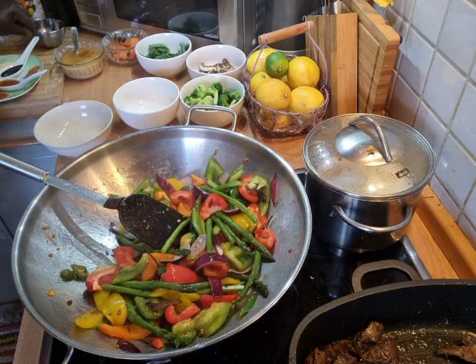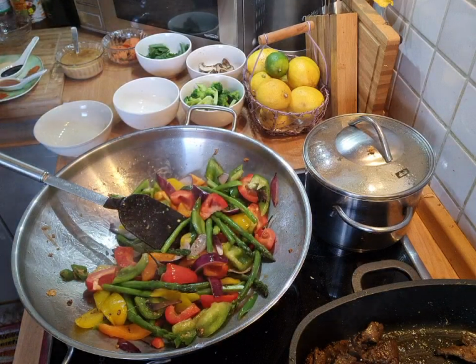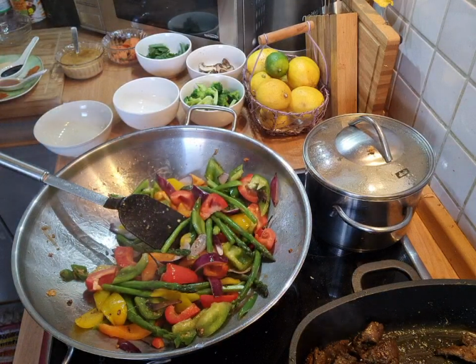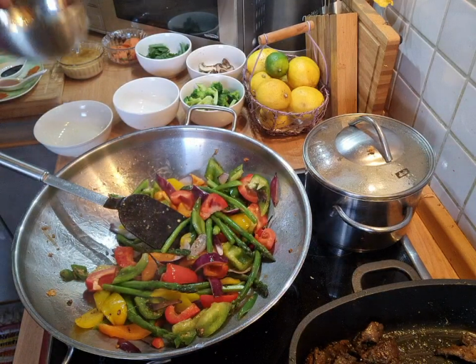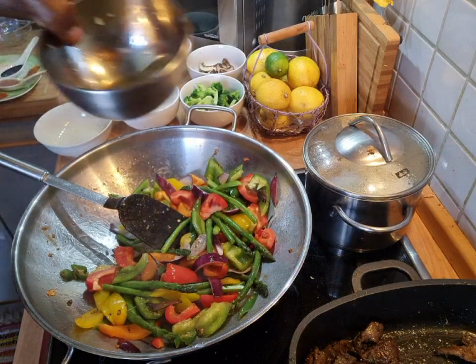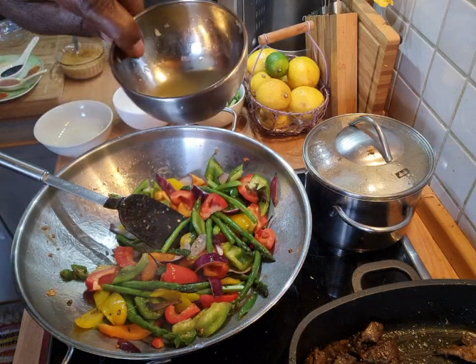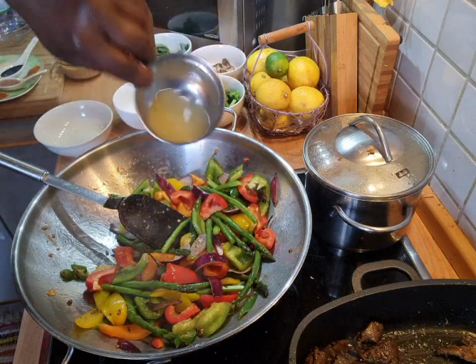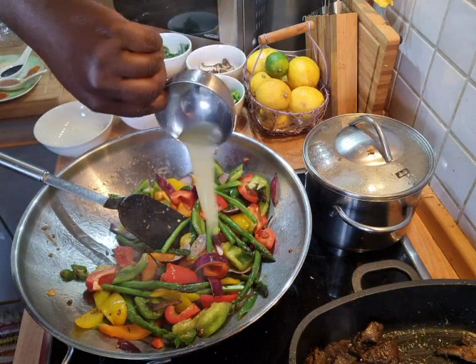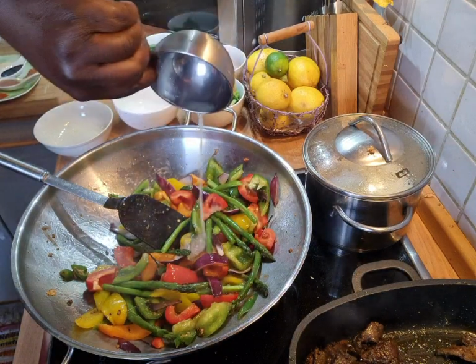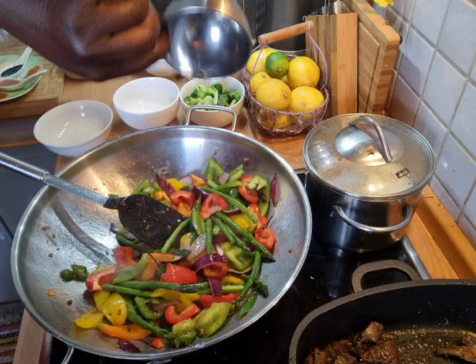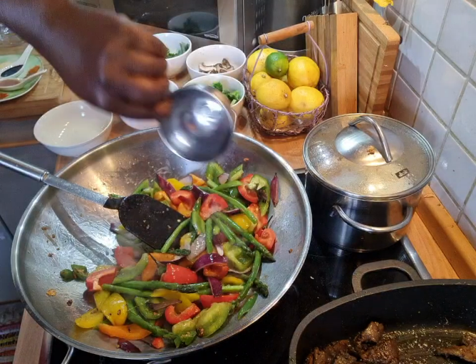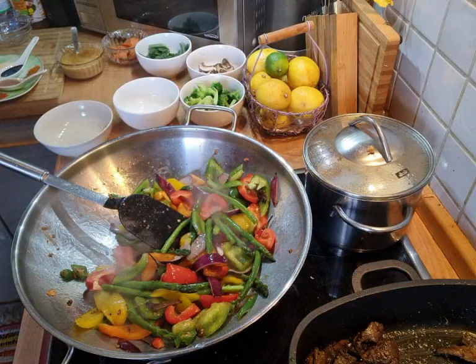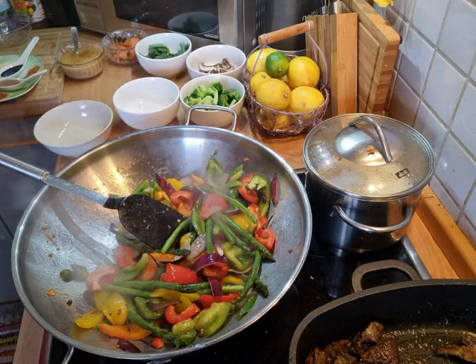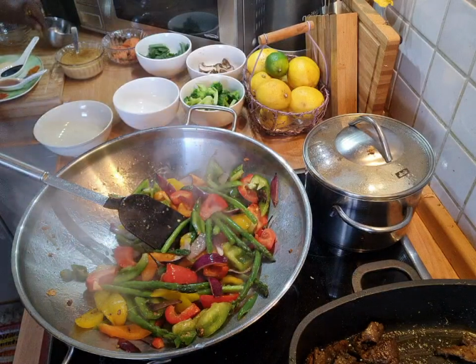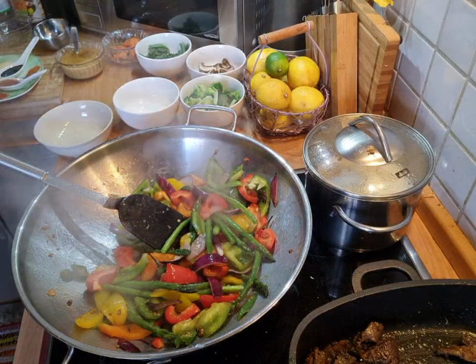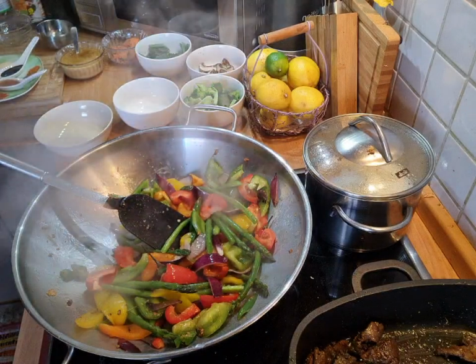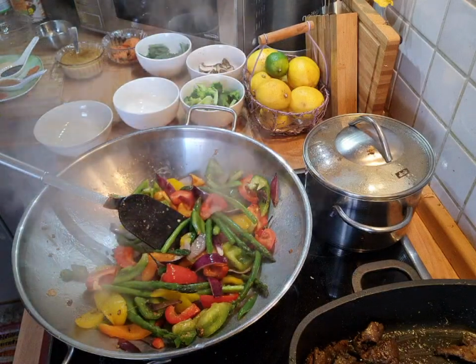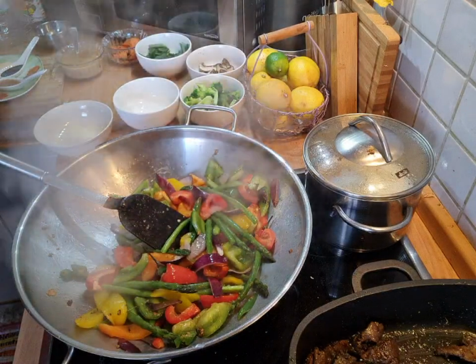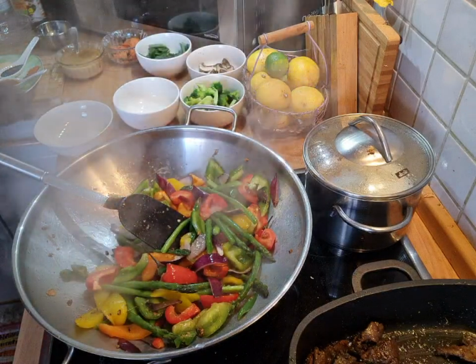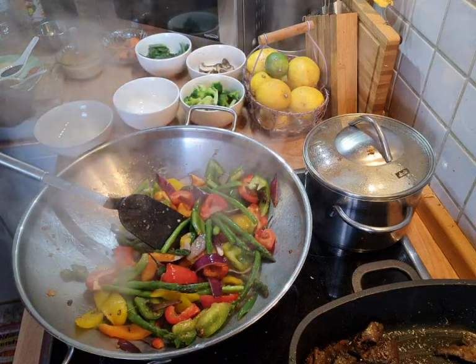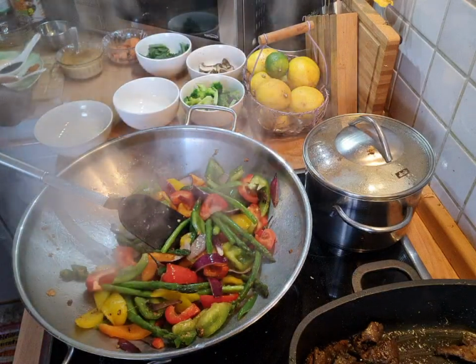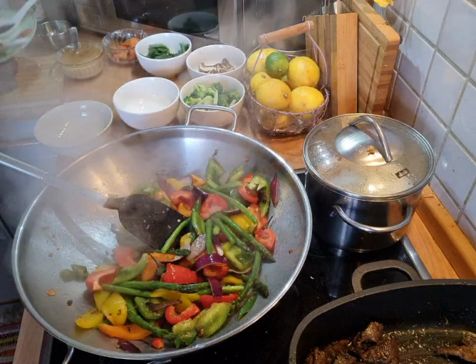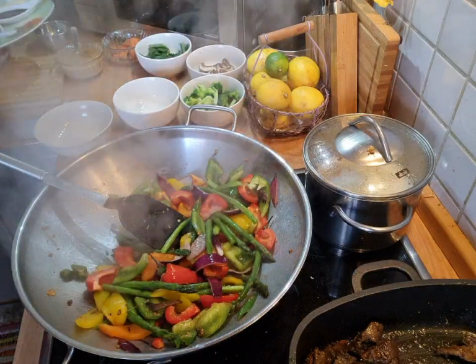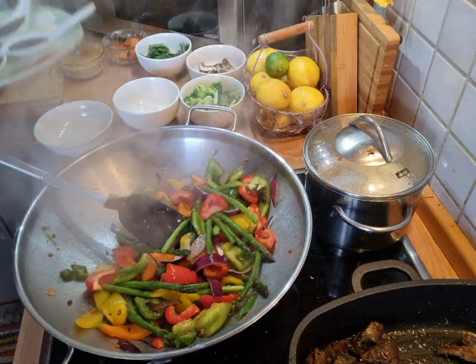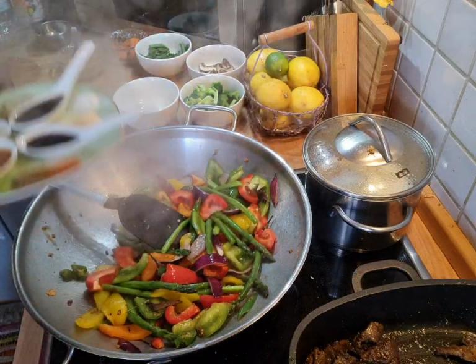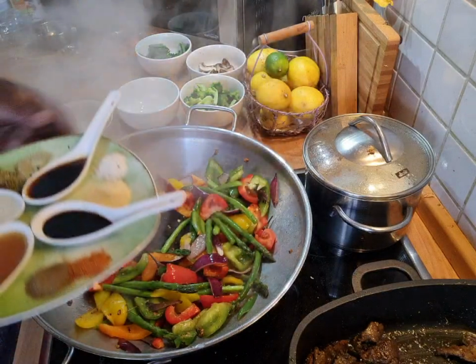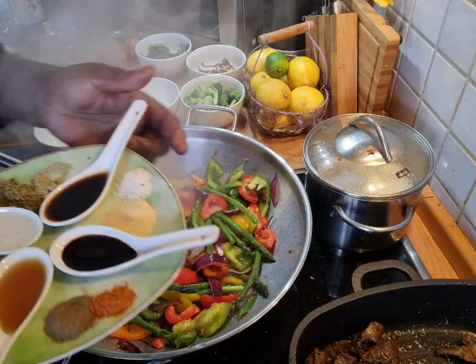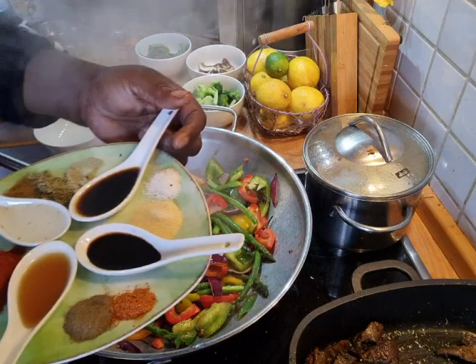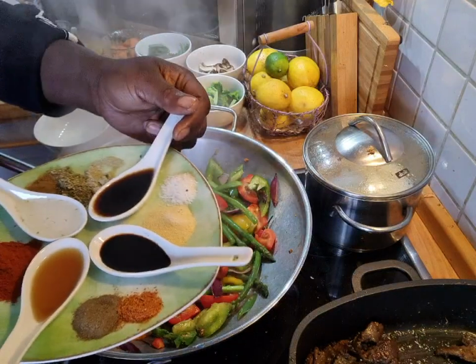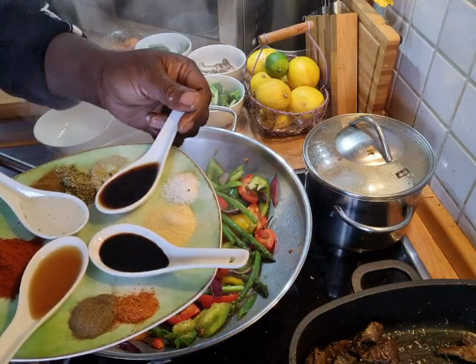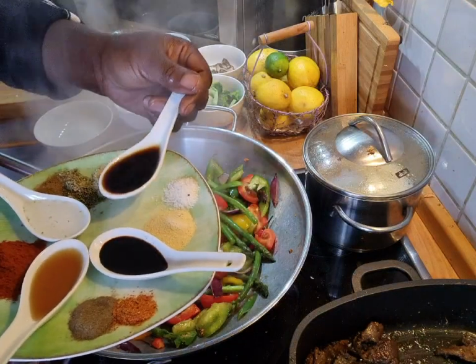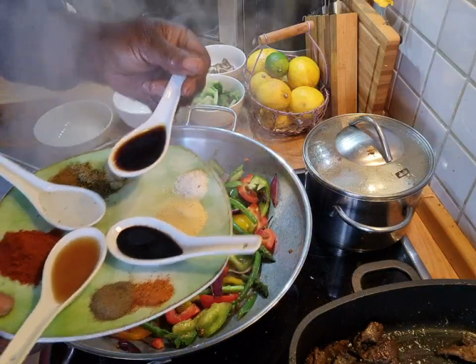I'm adding in my lime. Now I'm adding in all the rest of seasoning inside of it.